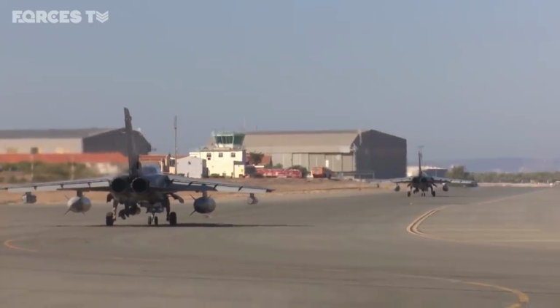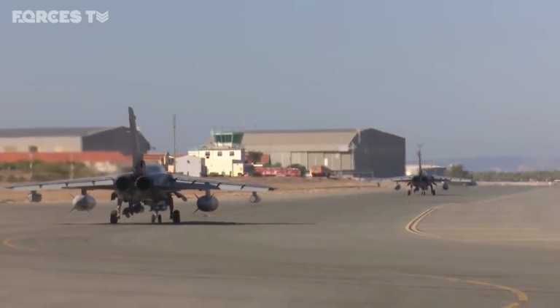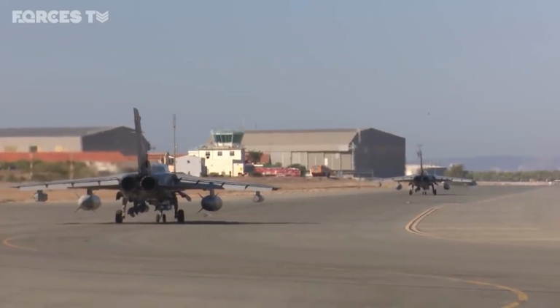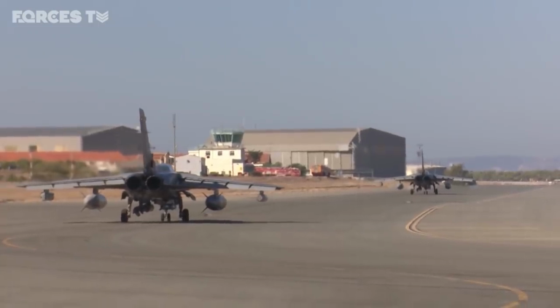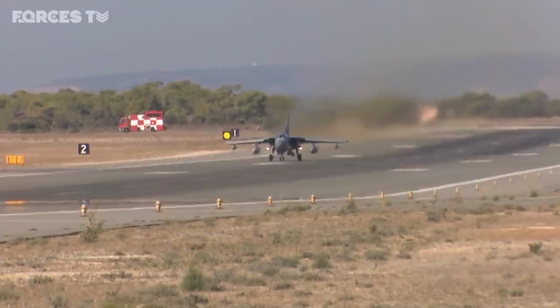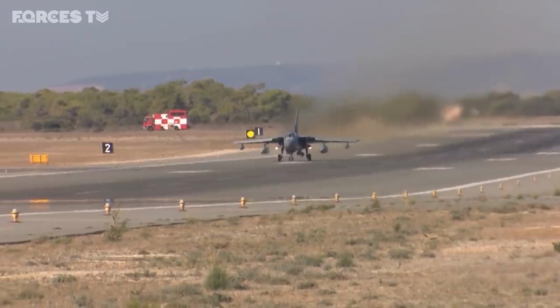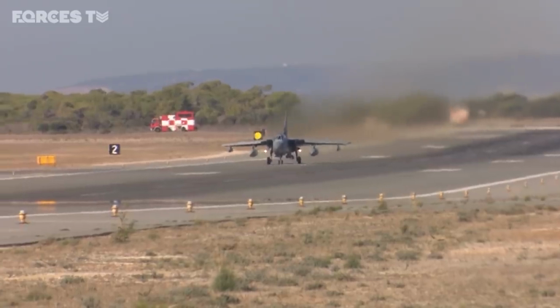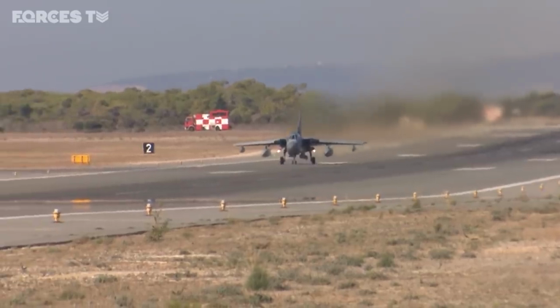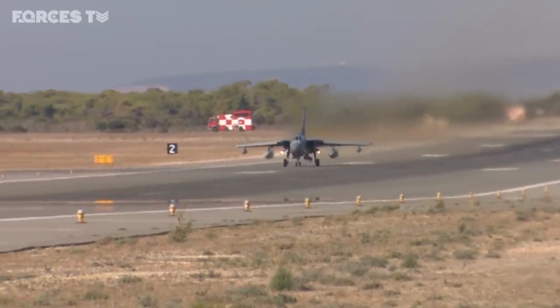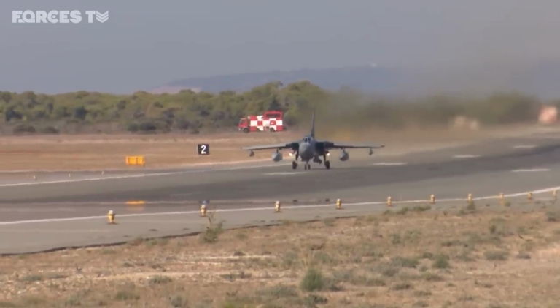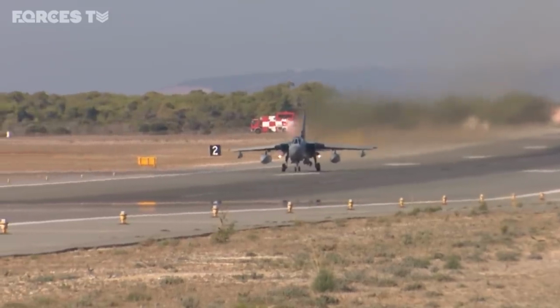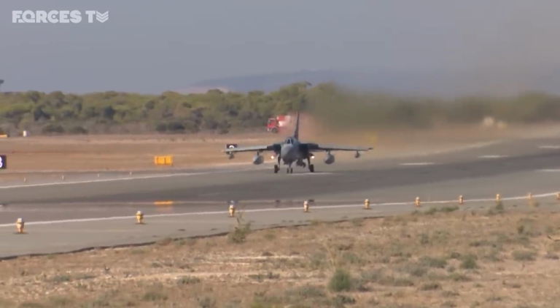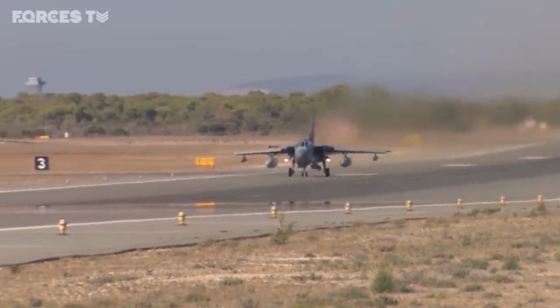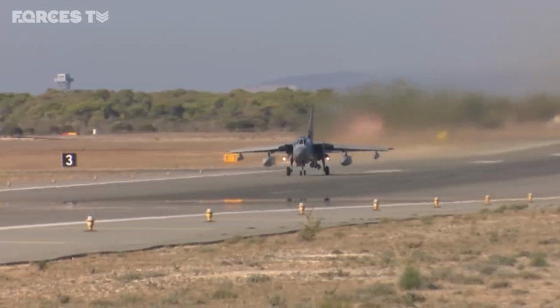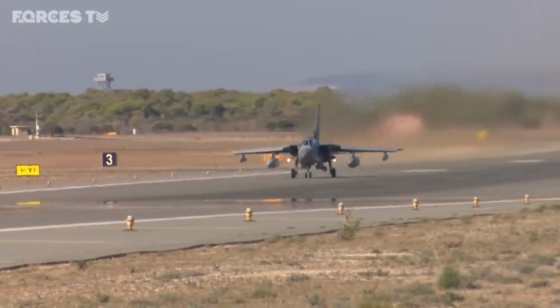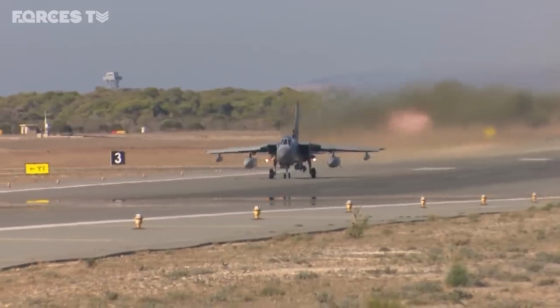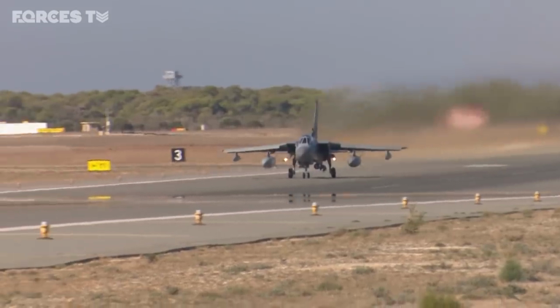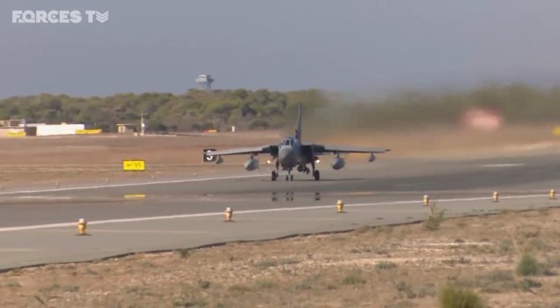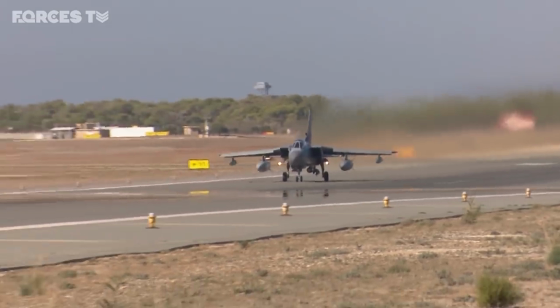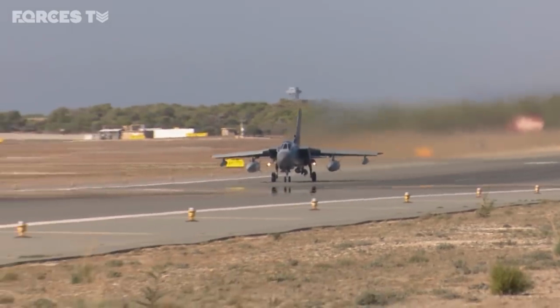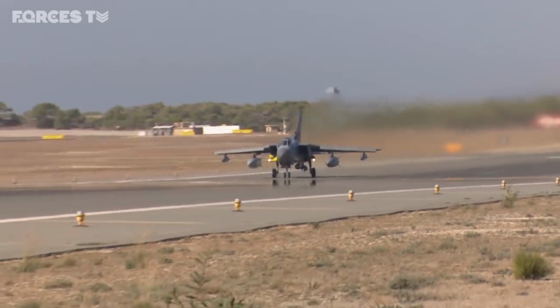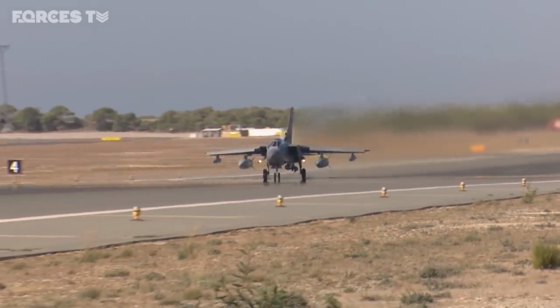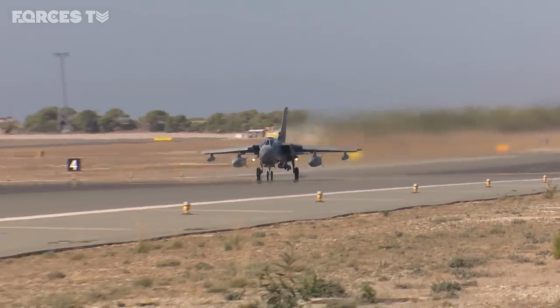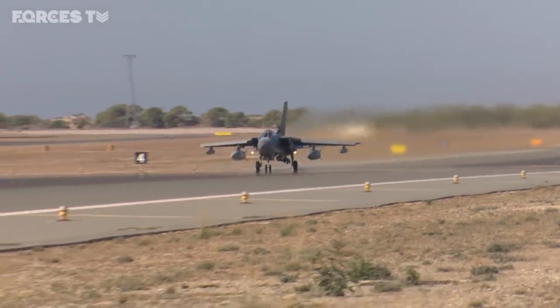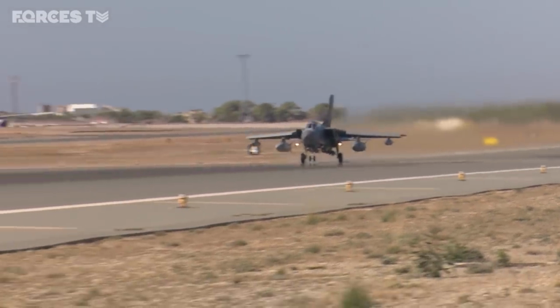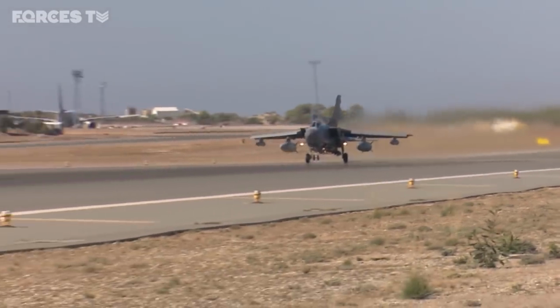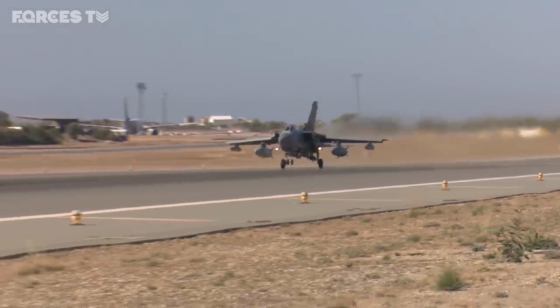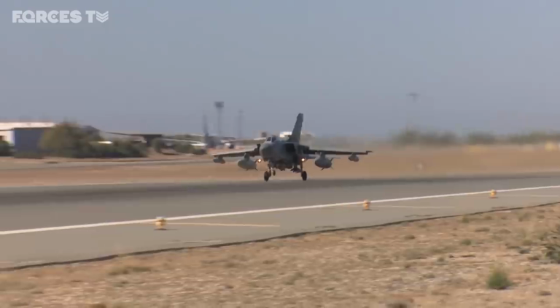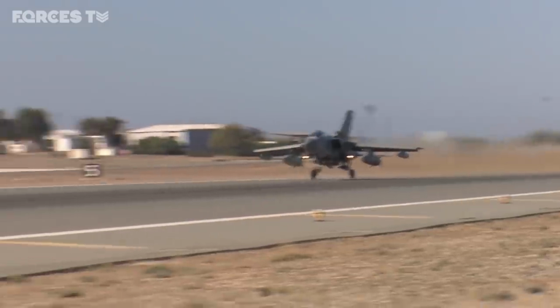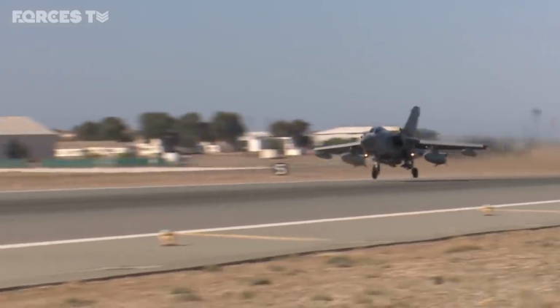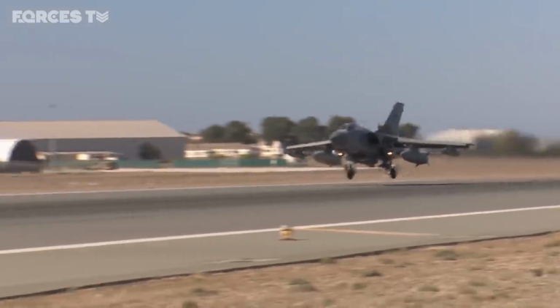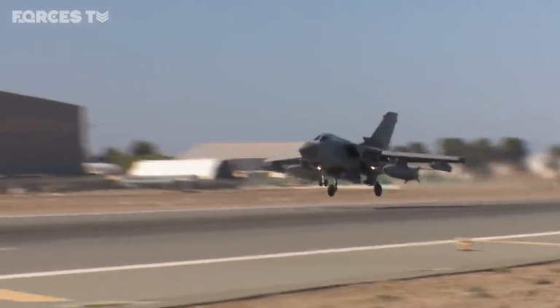Since the RAF flew its first combat sorties against IS, or Daesh, back in September 2014, these jets, plus drones based in the Middle East, have launched 1,700 airstrikes.